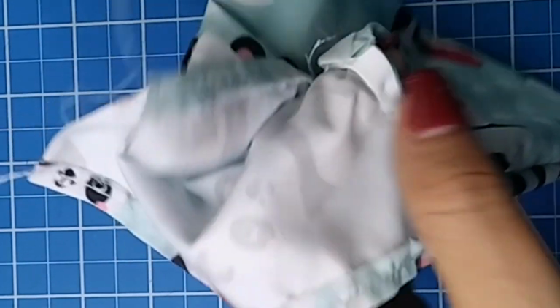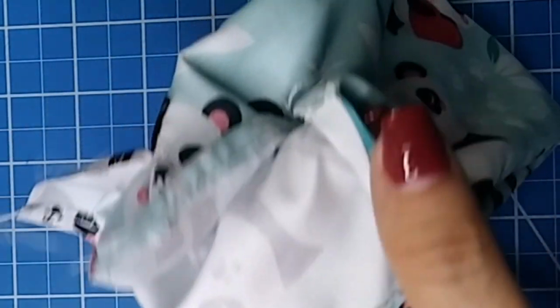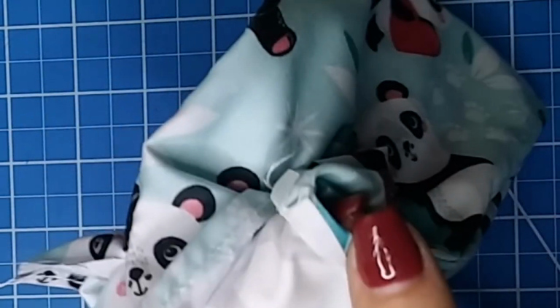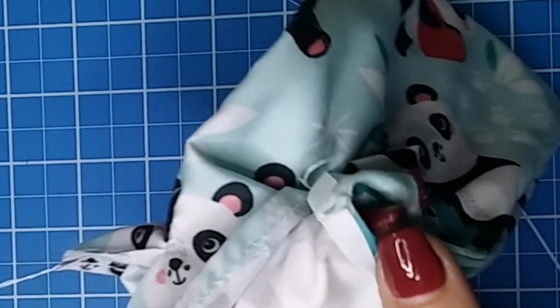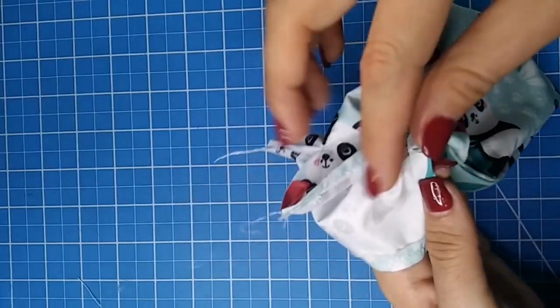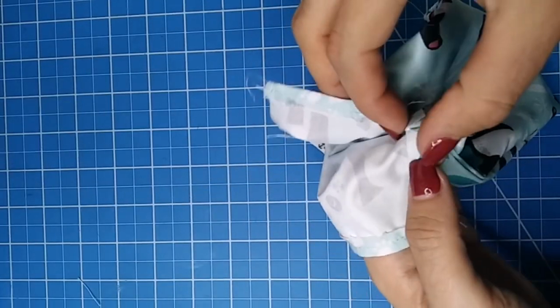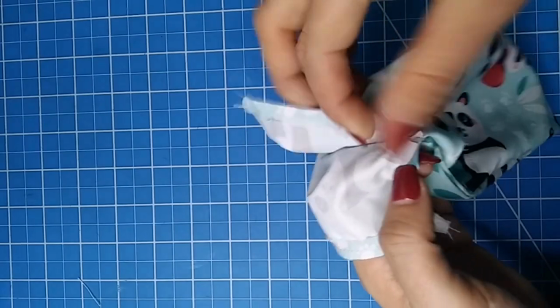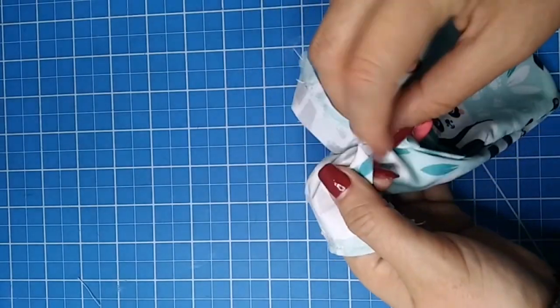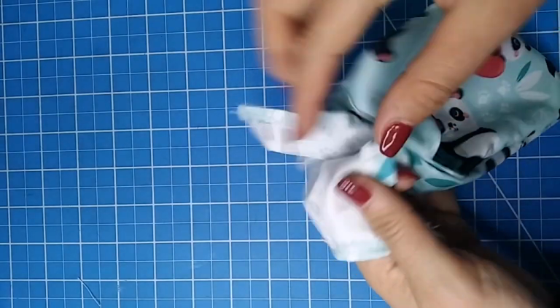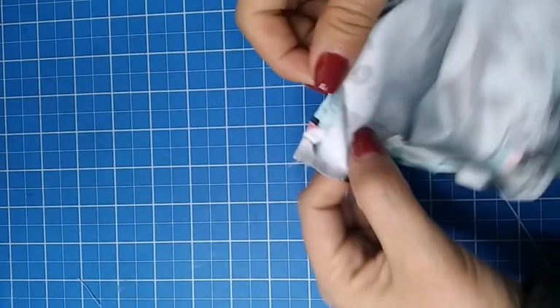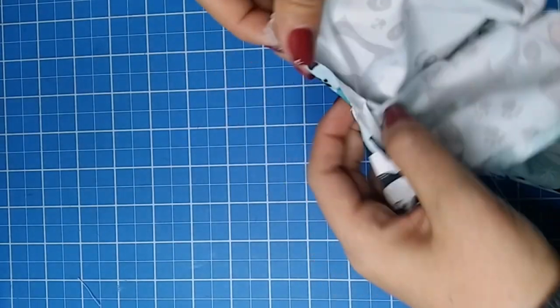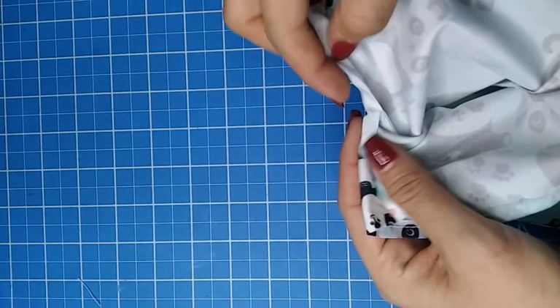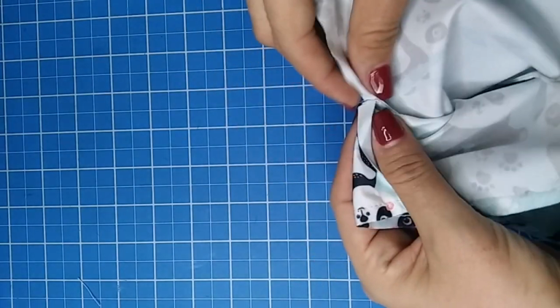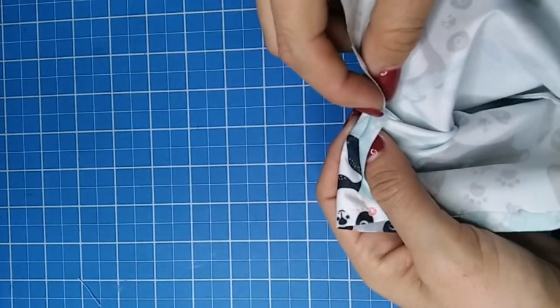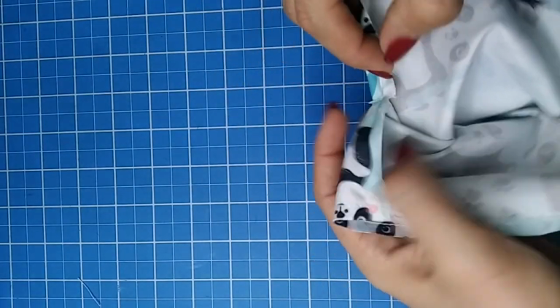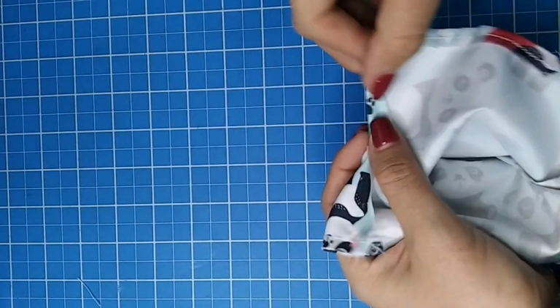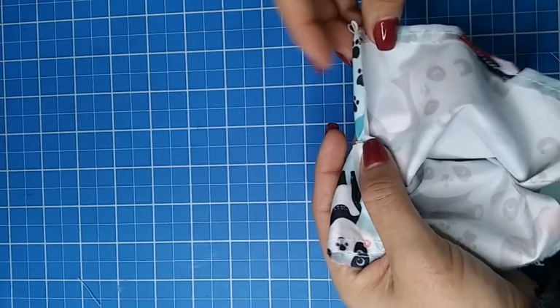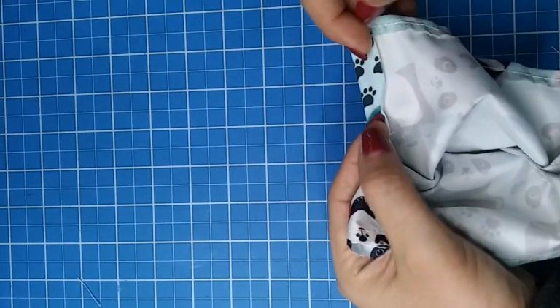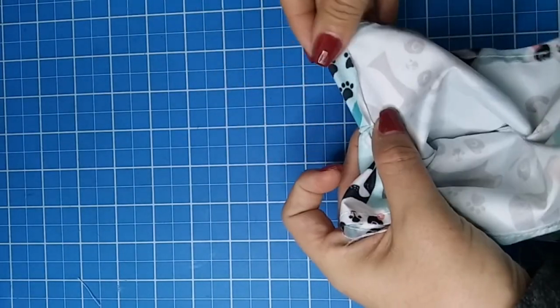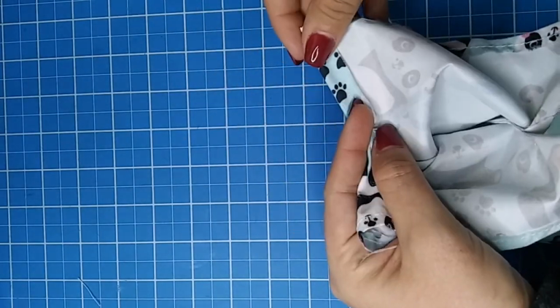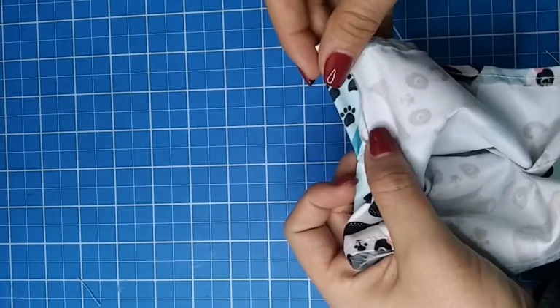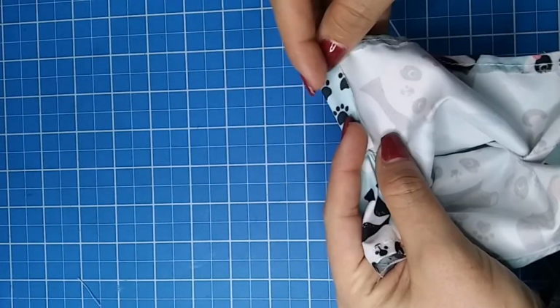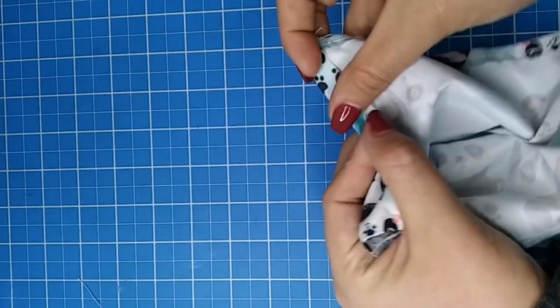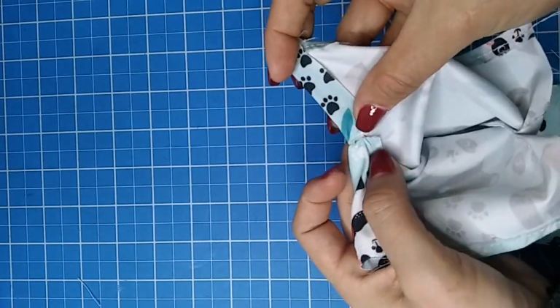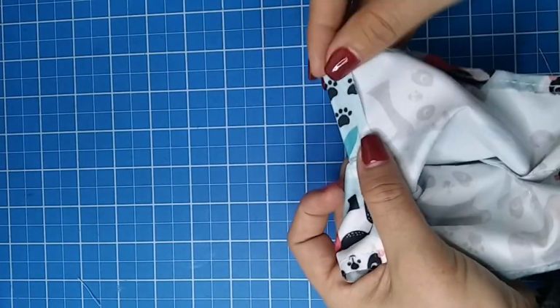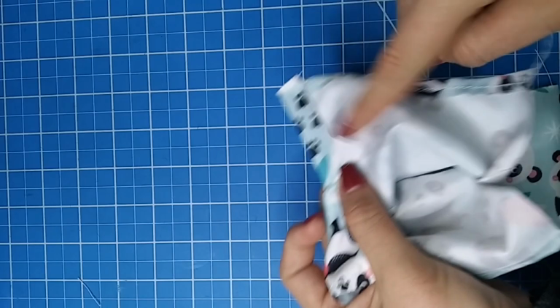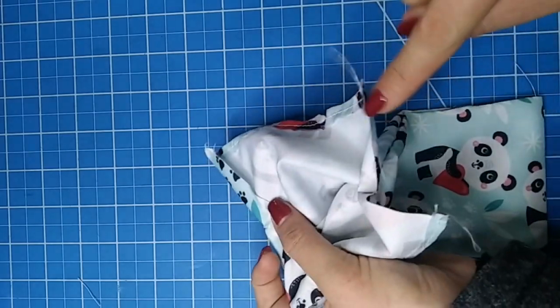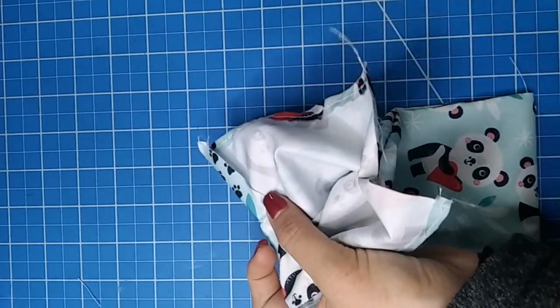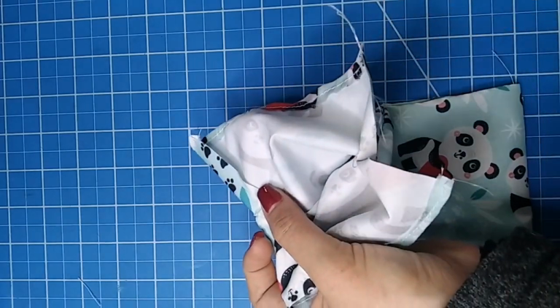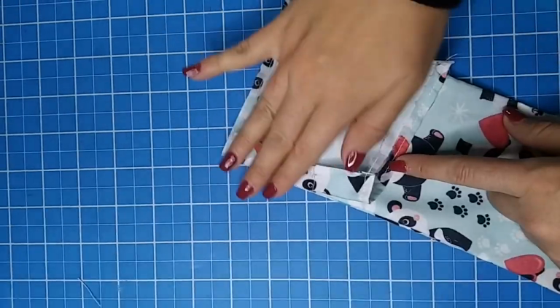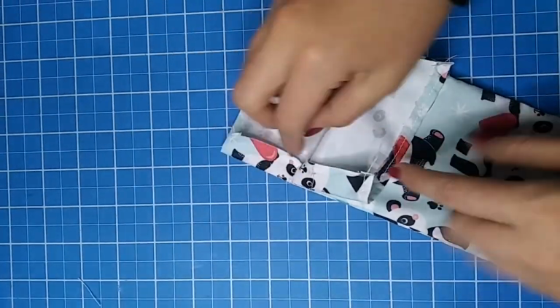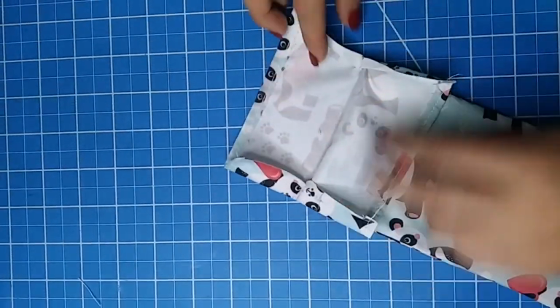Just that small cut. We are making this cut so we can unfold the seam just like I'm doing here. And why are we unfolding them, you ask? Let me show you.